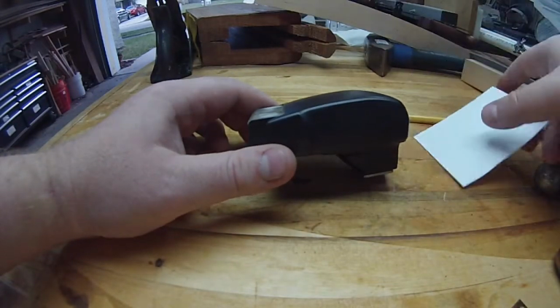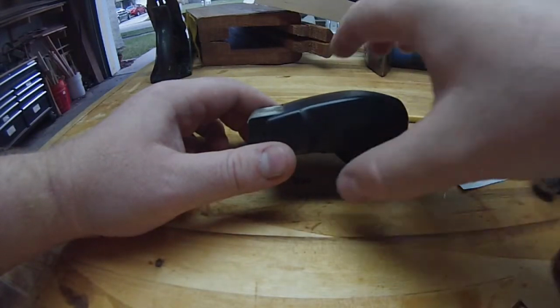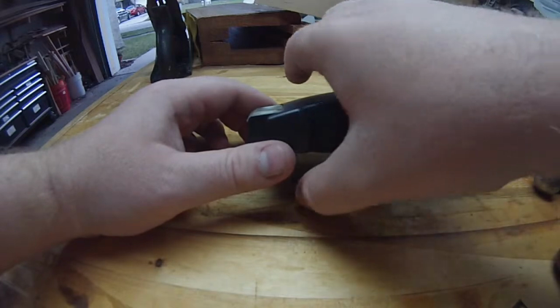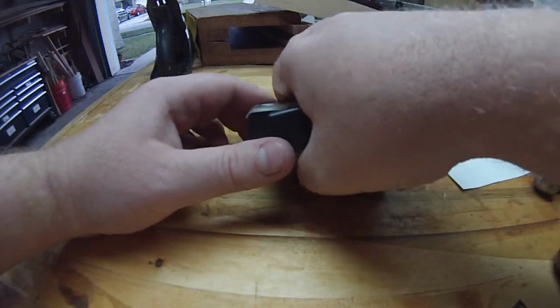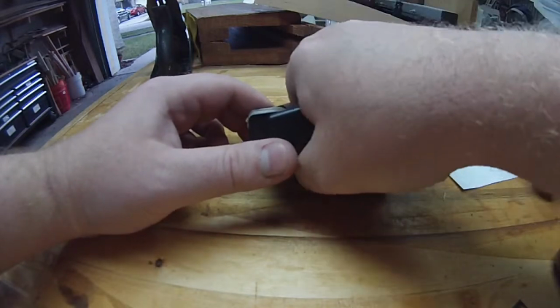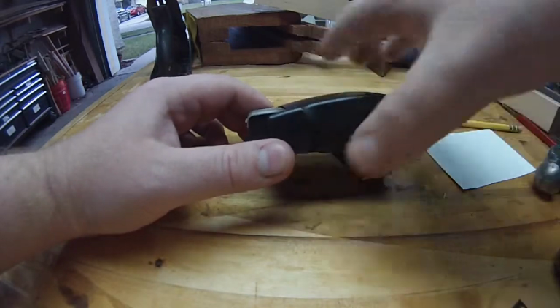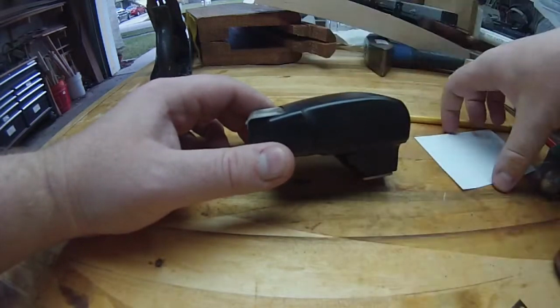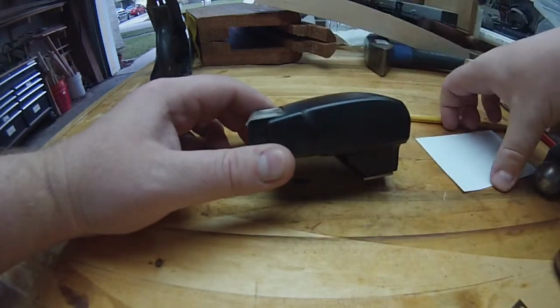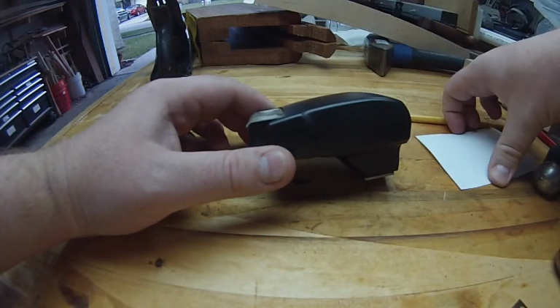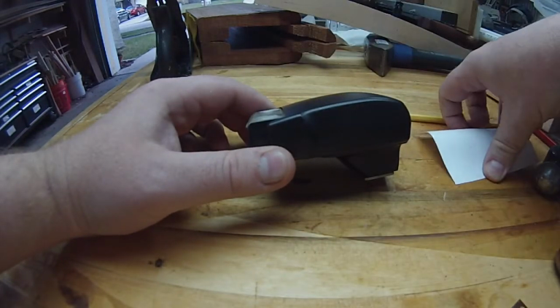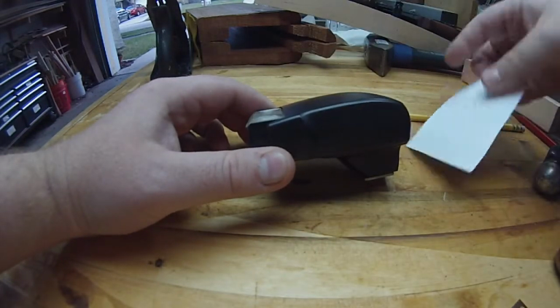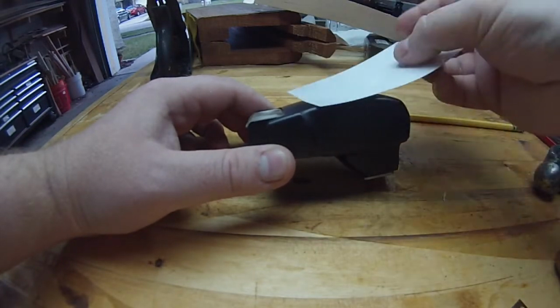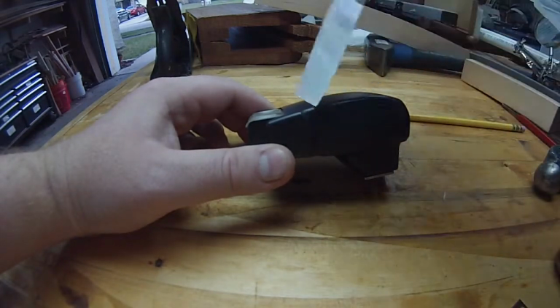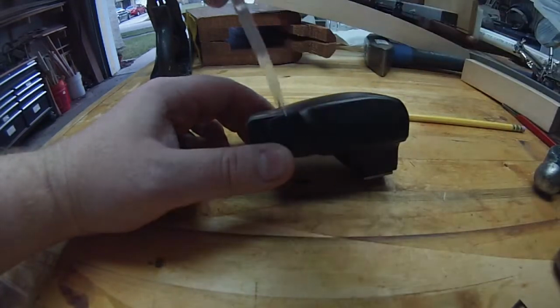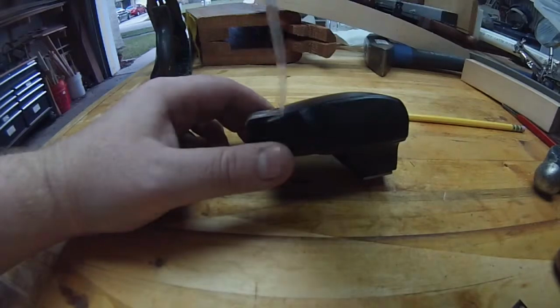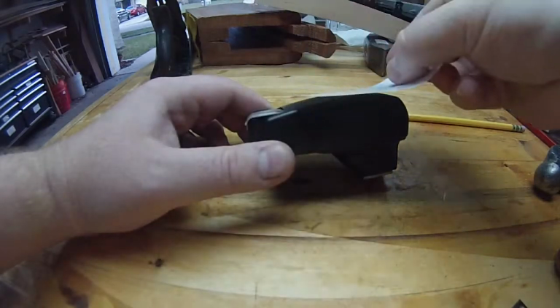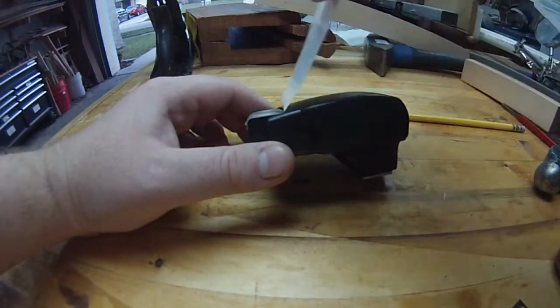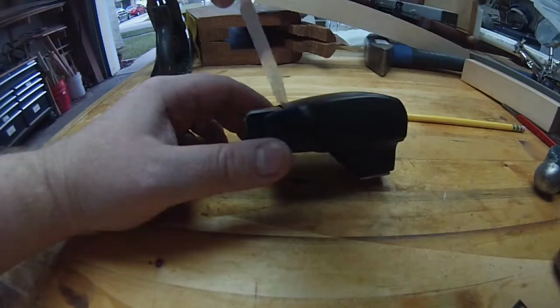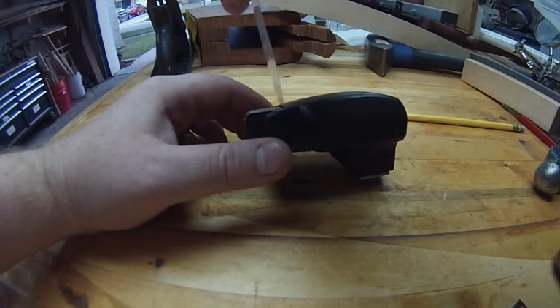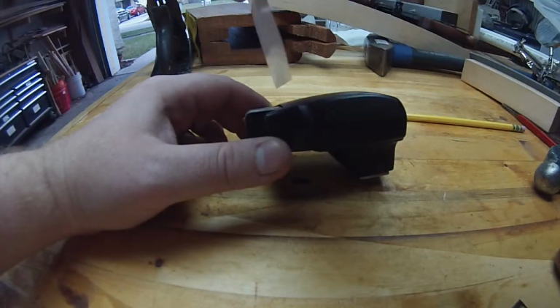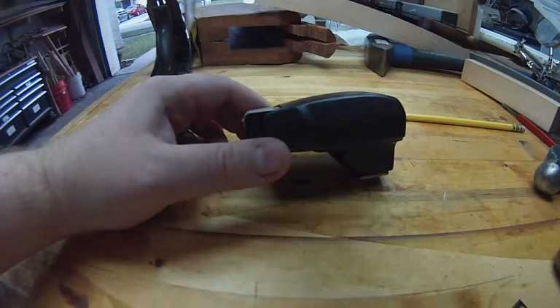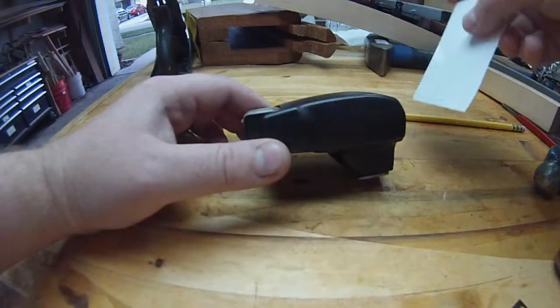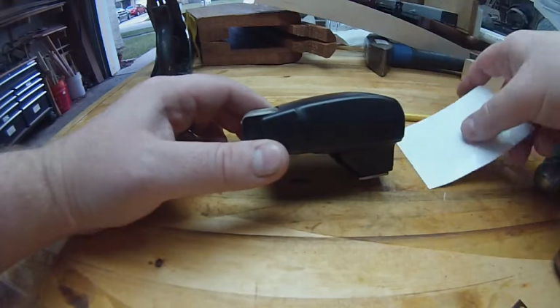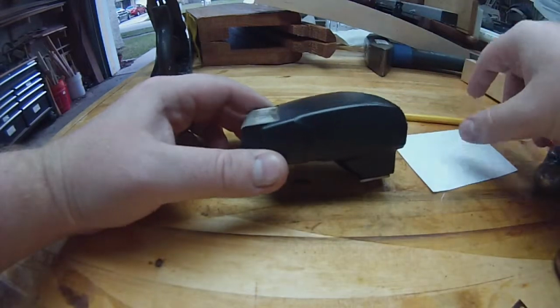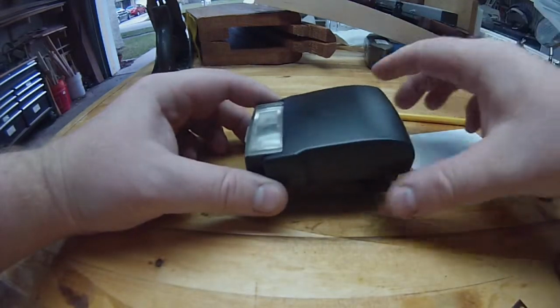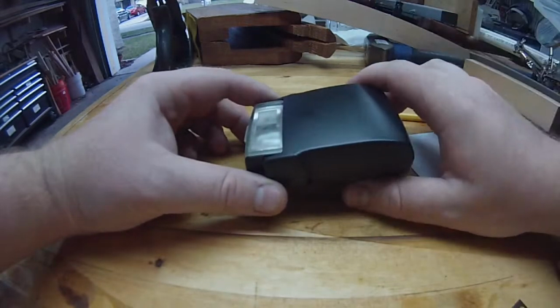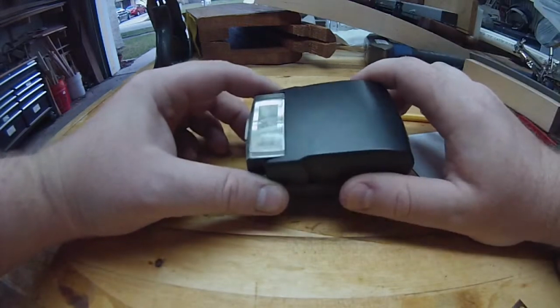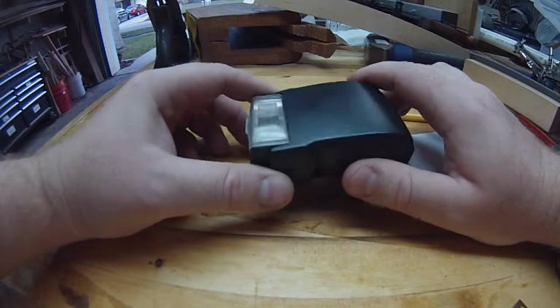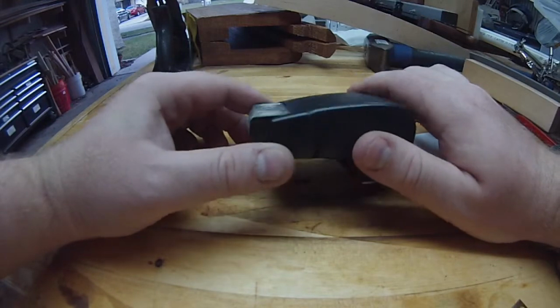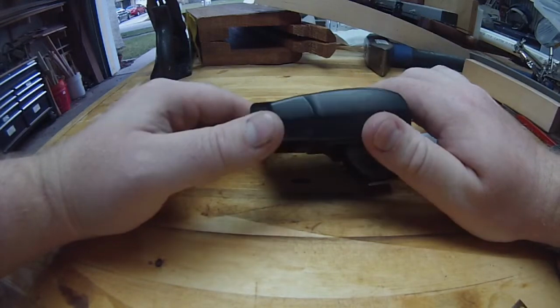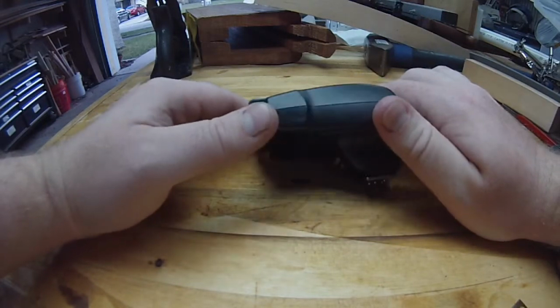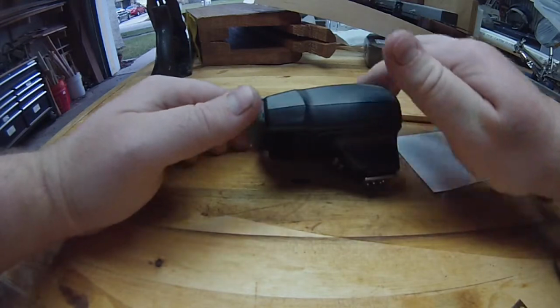I've seen someone who has a thing that straps on with a pivot point so that you can pivot a reflector to reflect some of the flash forward, but they're kind of expensive and I wanted to see if I can make my own.